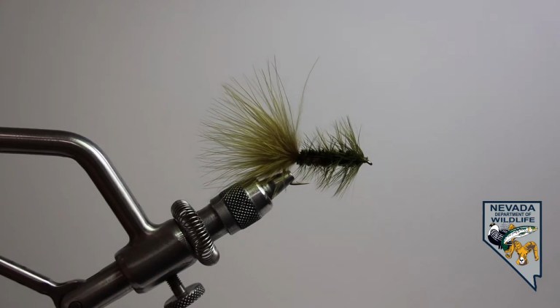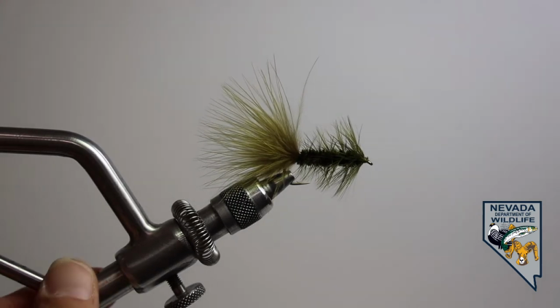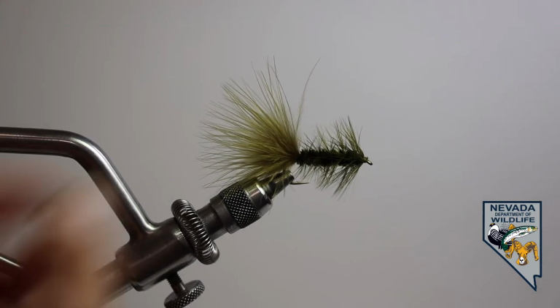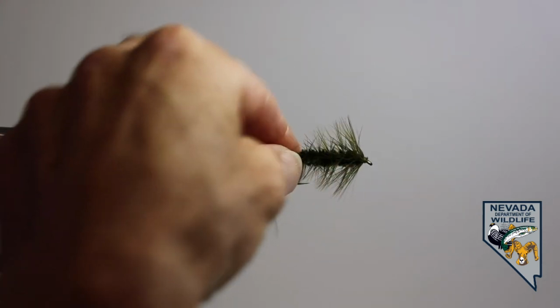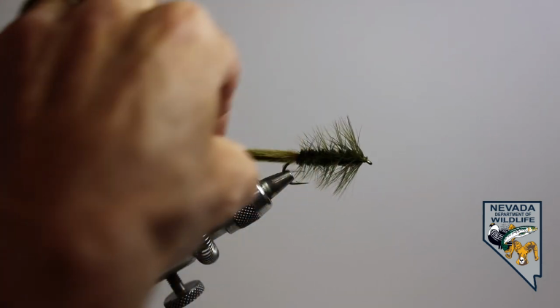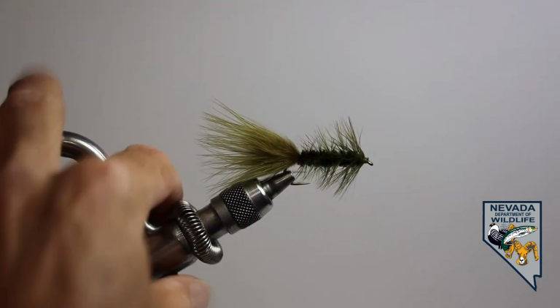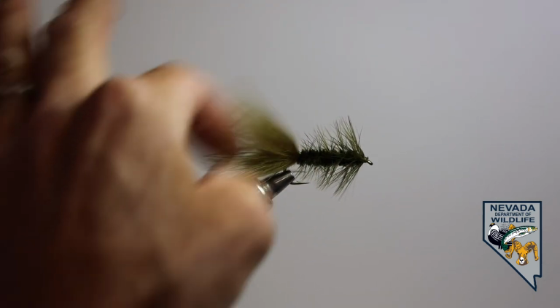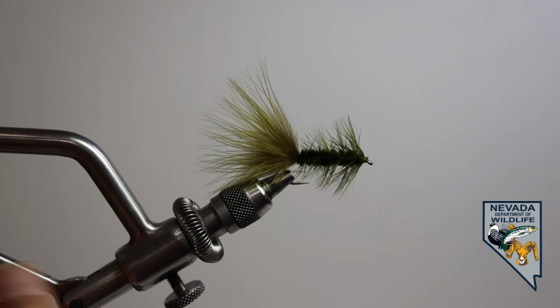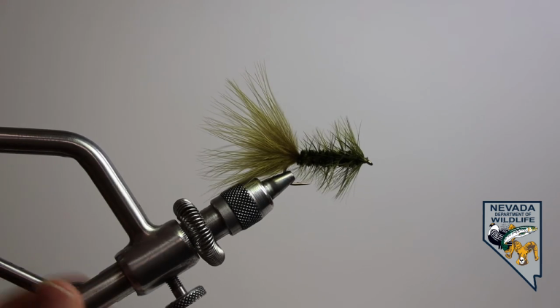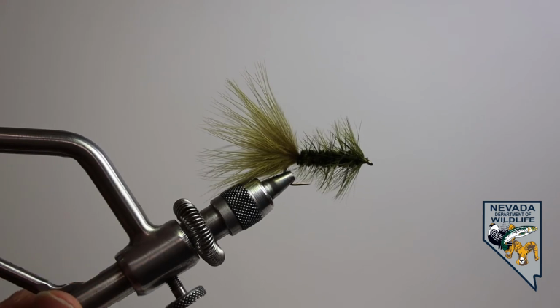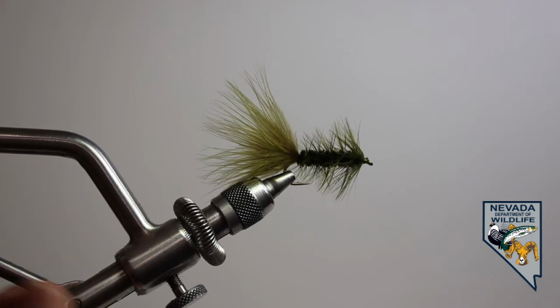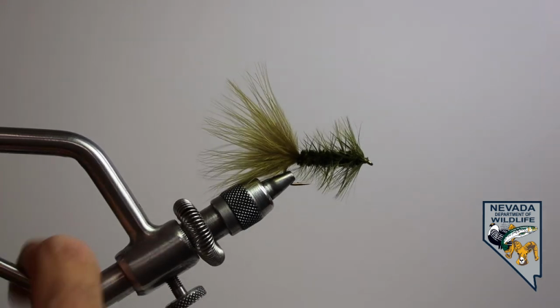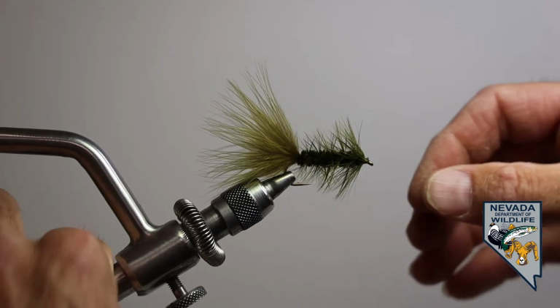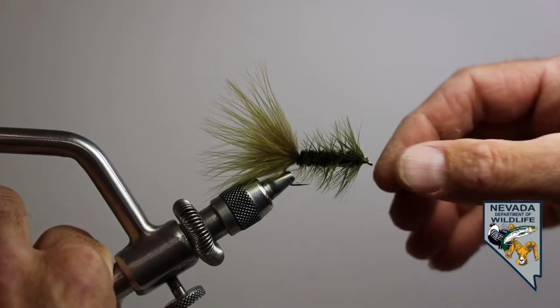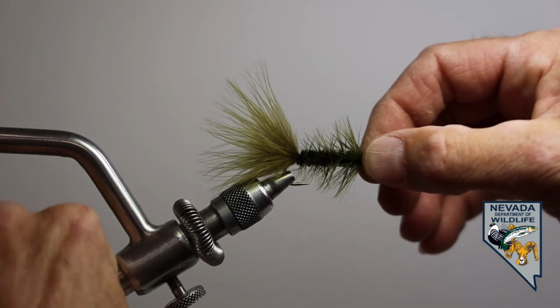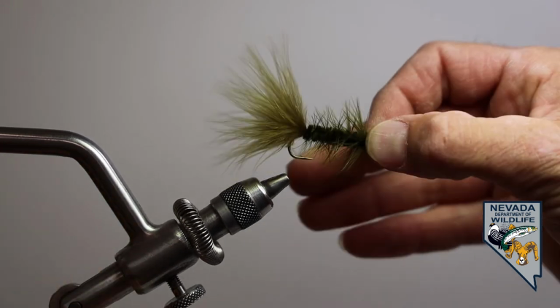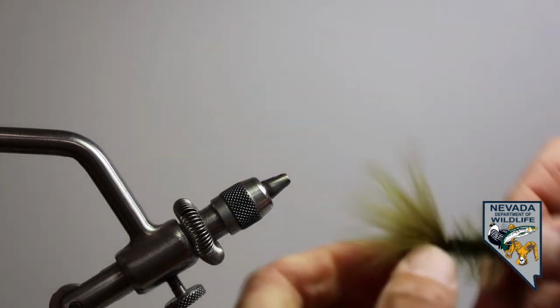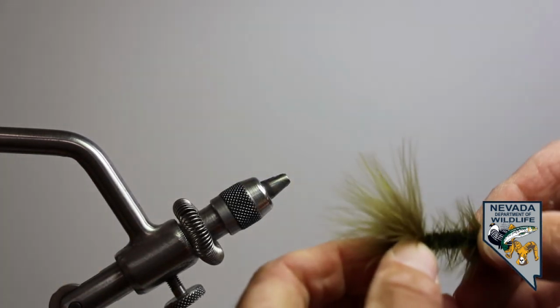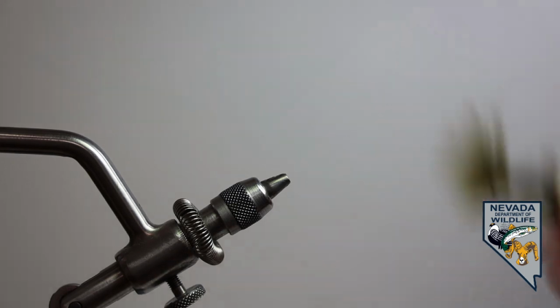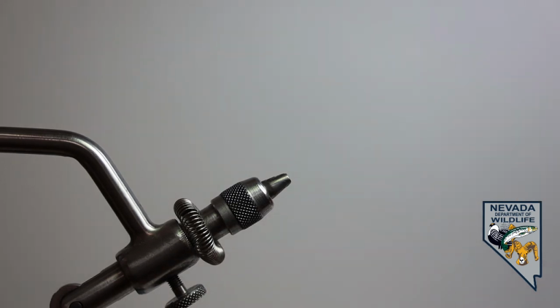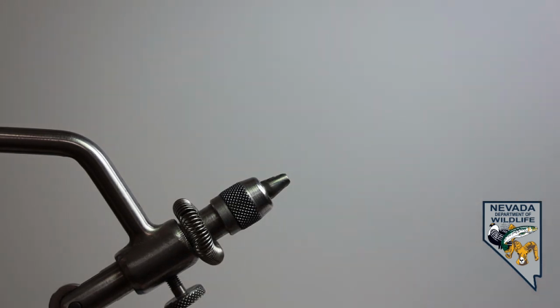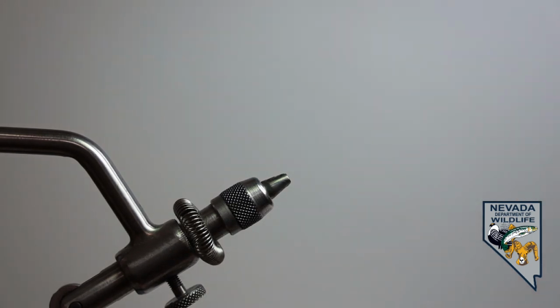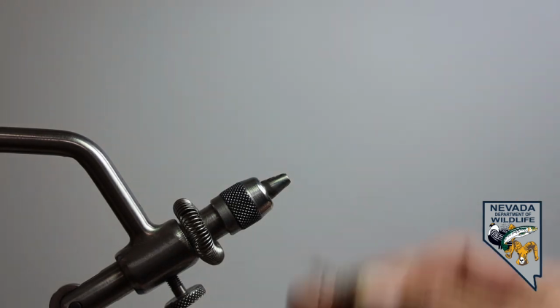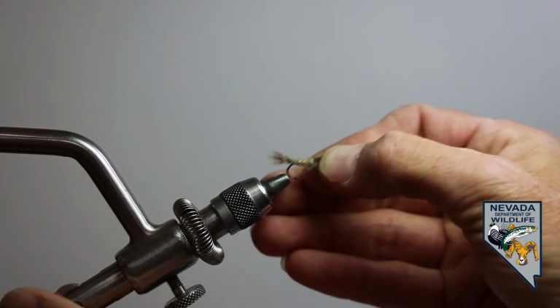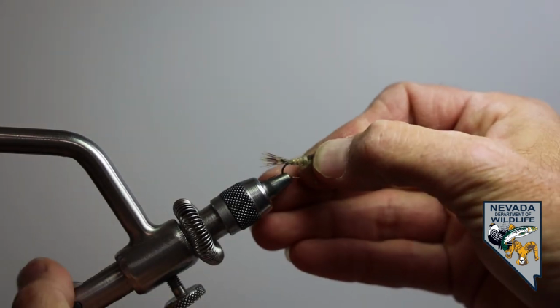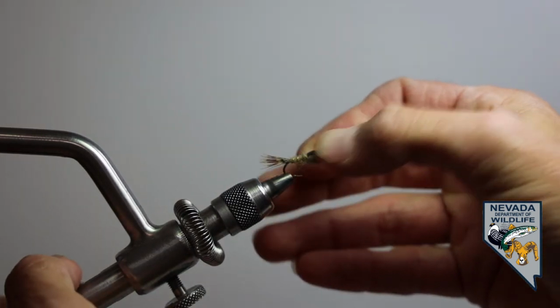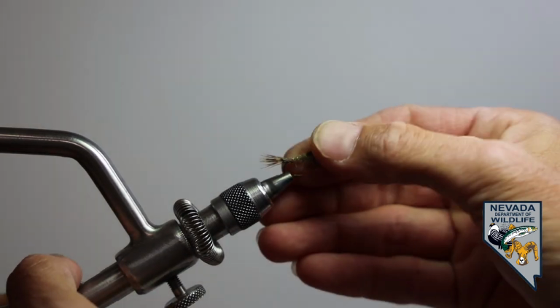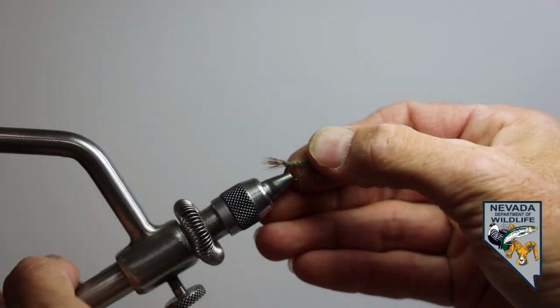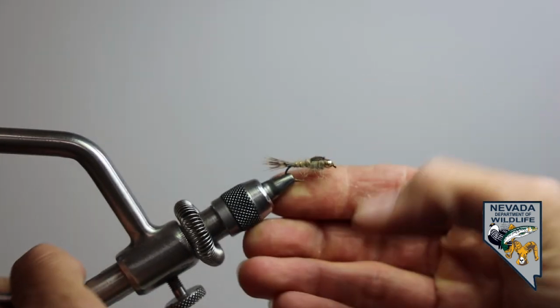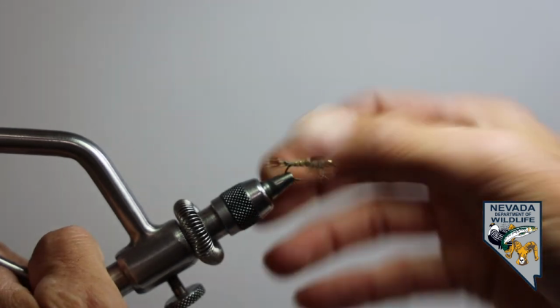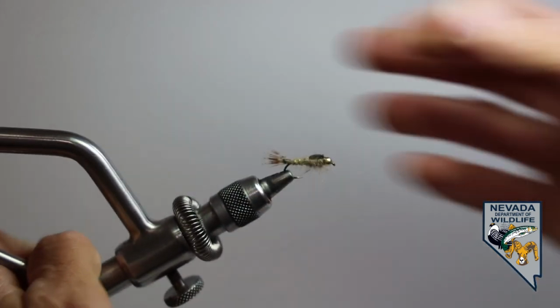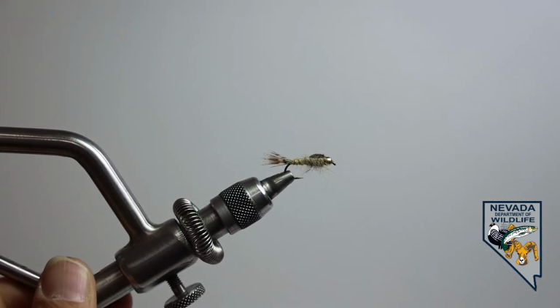That happens to be a streamer fly or a wet fly that's used to imitate our larger food sources like bait fish, crayfish, and other big food sources underwater. Second up is our nymph, which is also another type of wet fly.